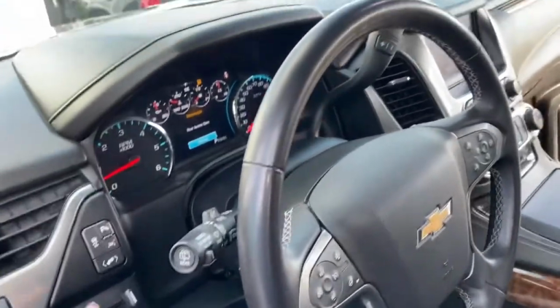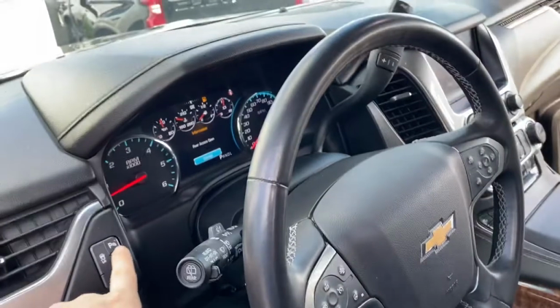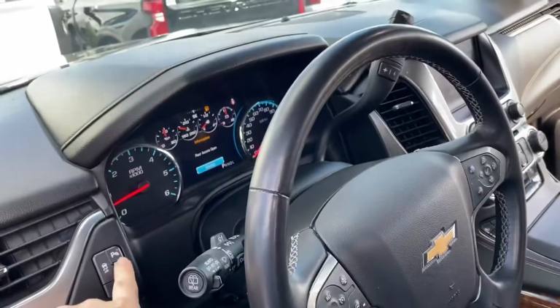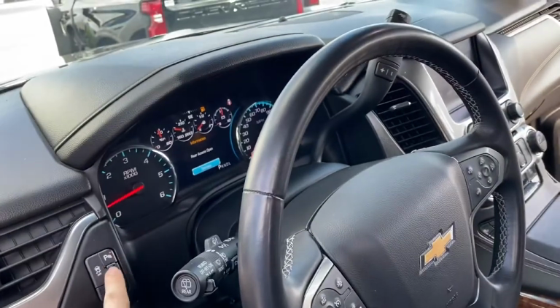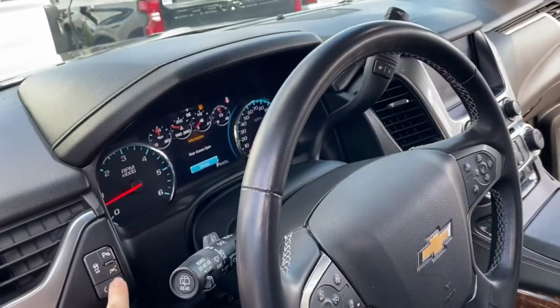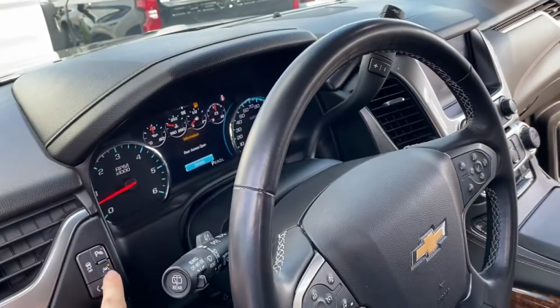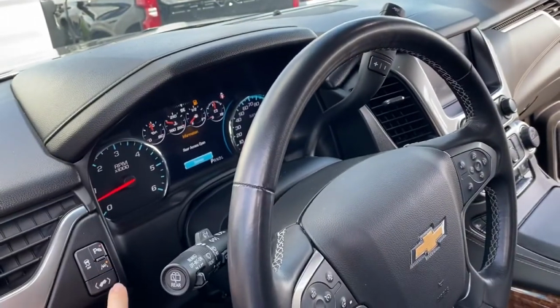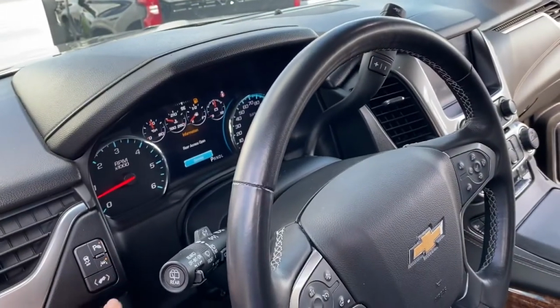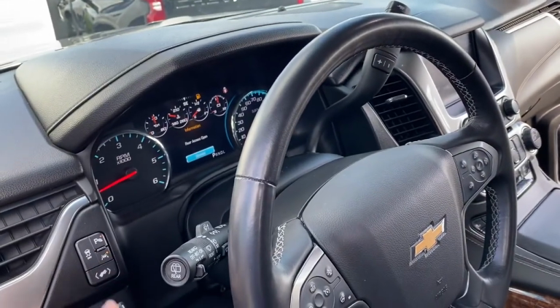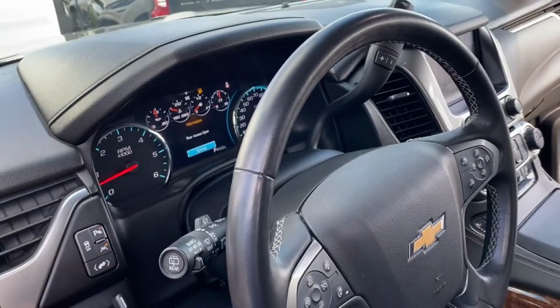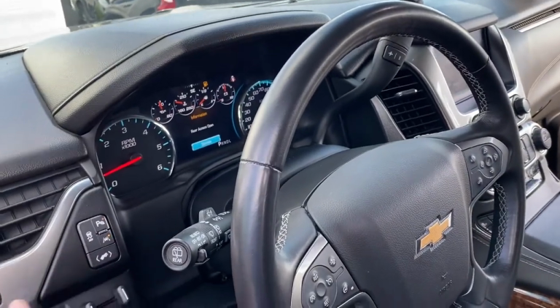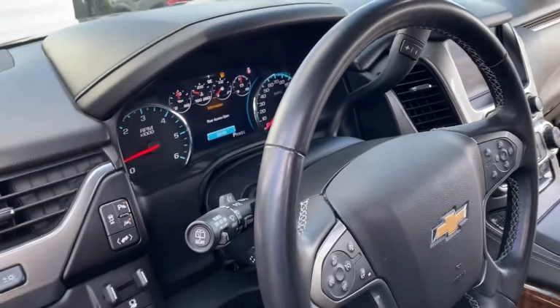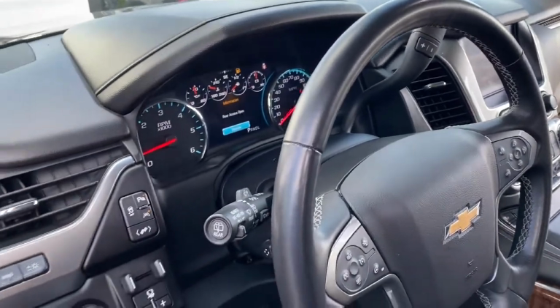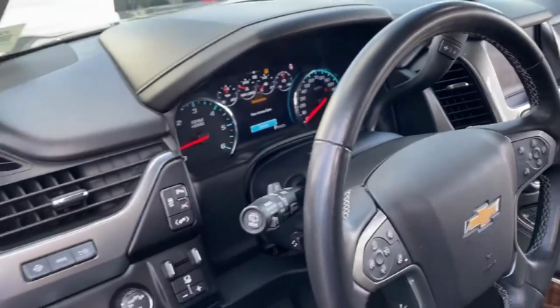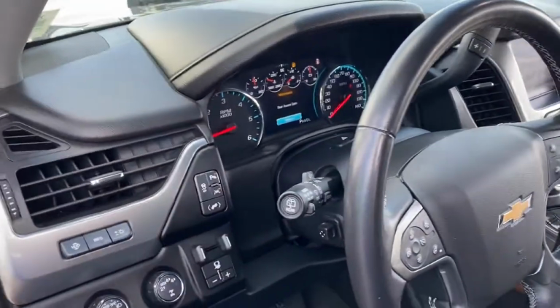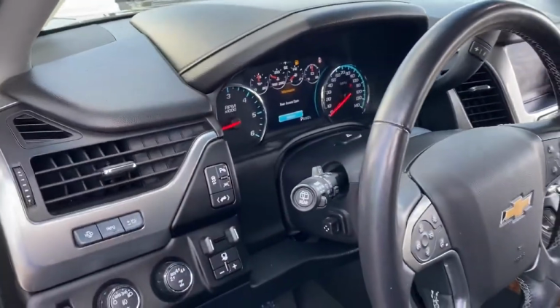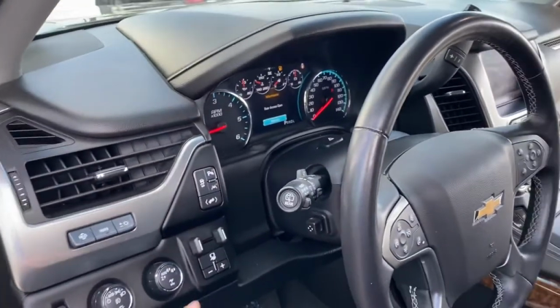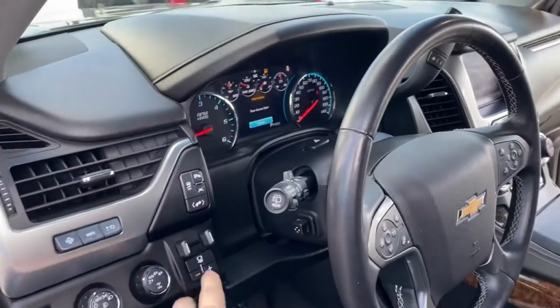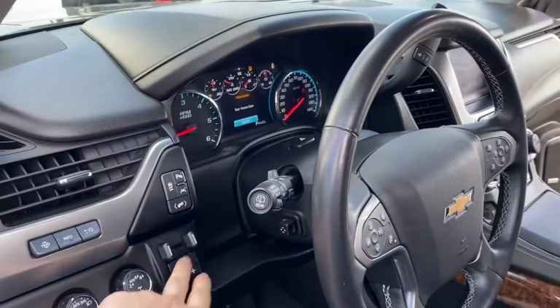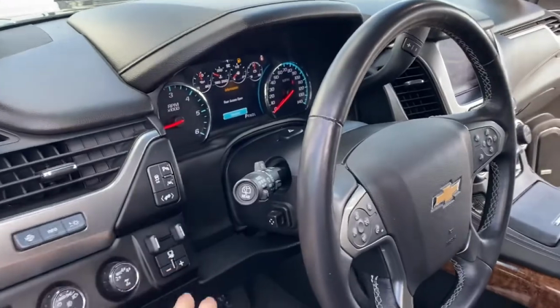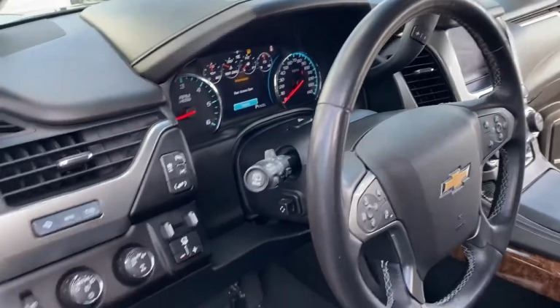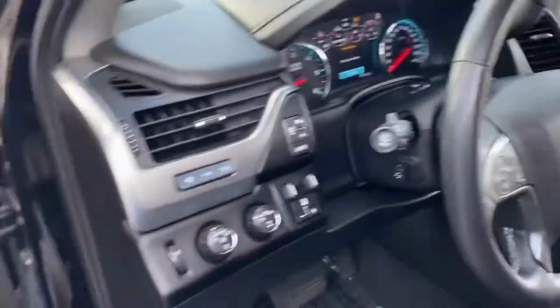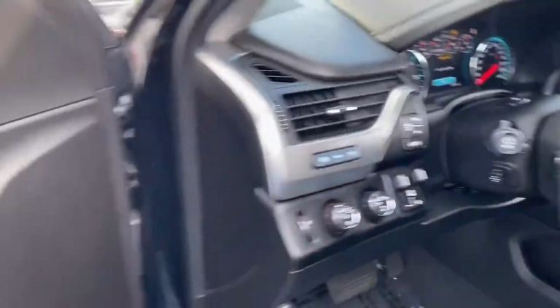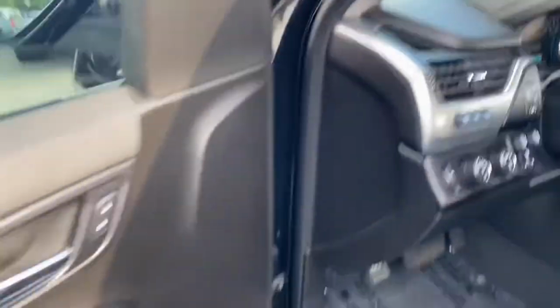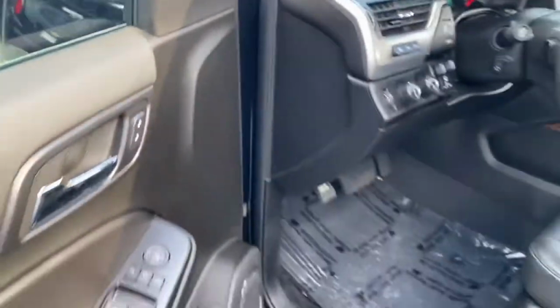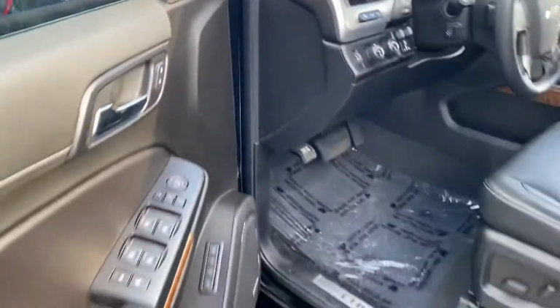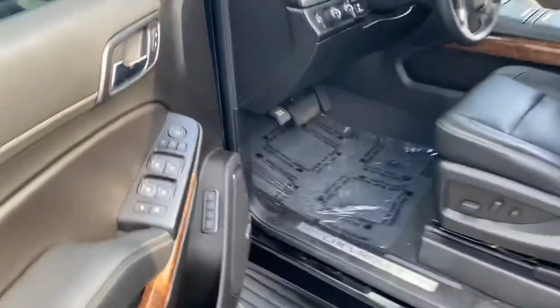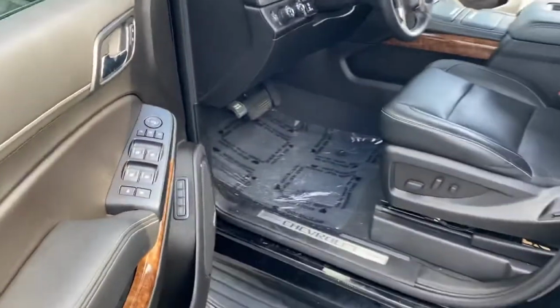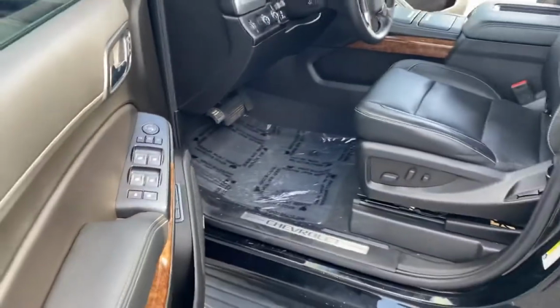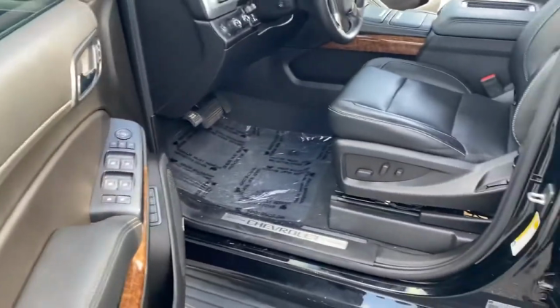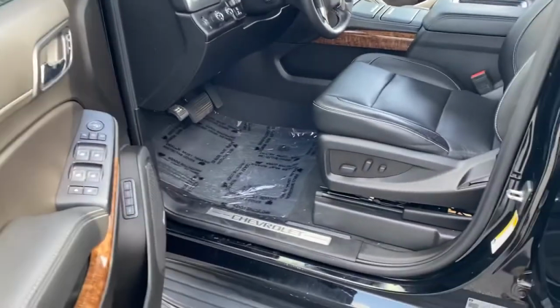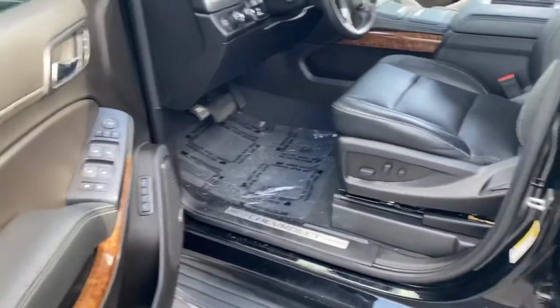We've got the parking assist, lane assist, adaptive cruise control, trailer brake handling — all kinds of stuff. Every bell and whistle, memory seats. You name it, we've got it.